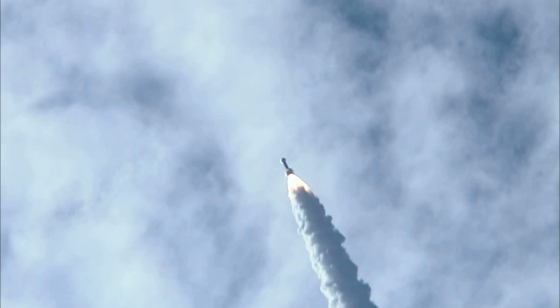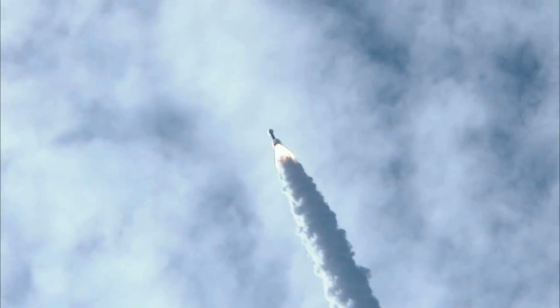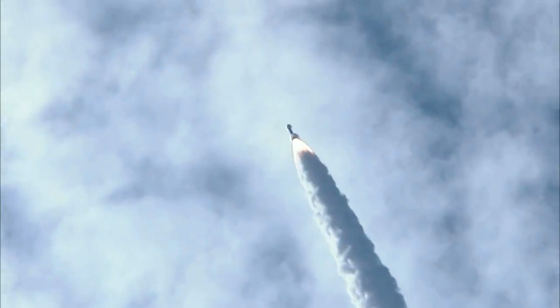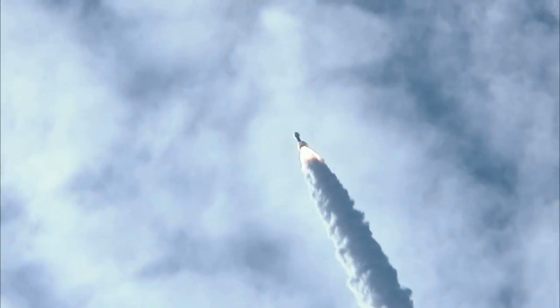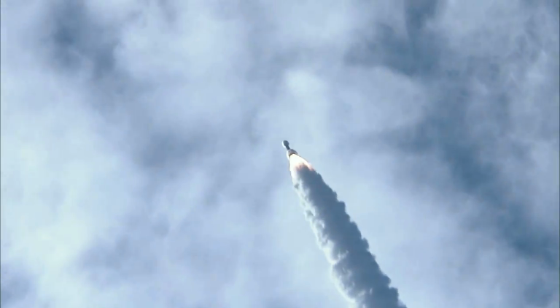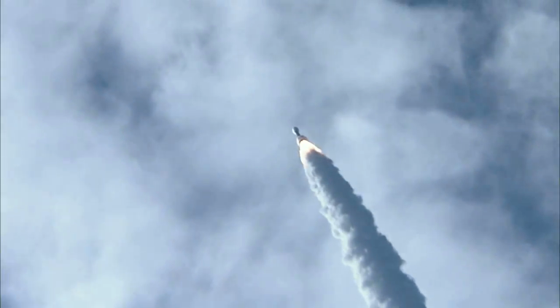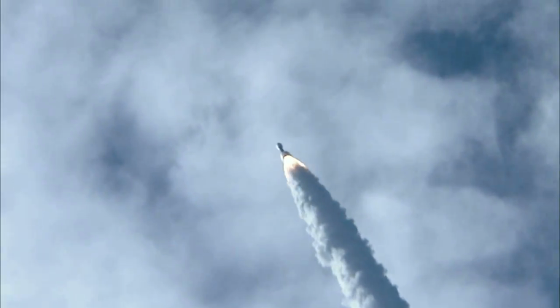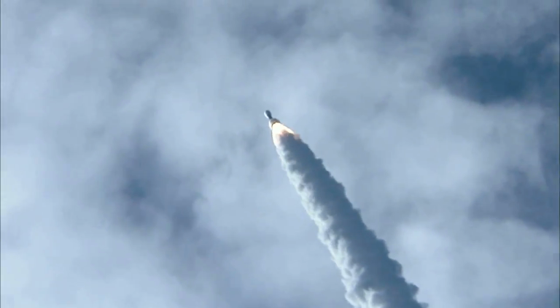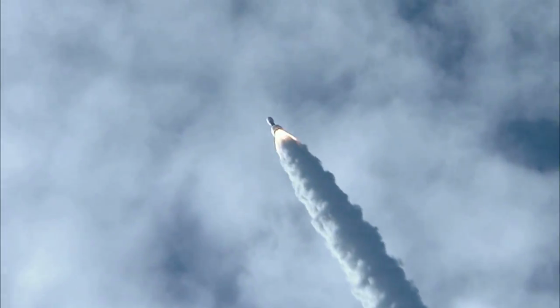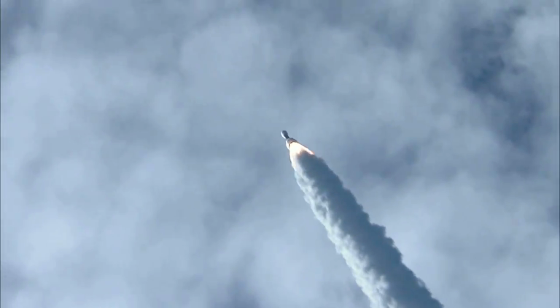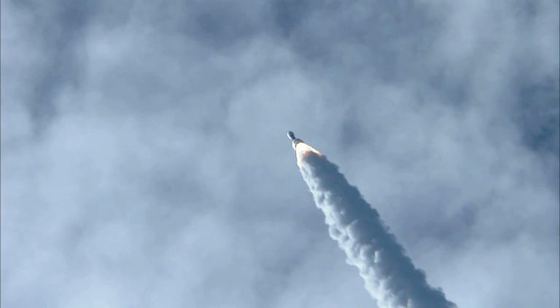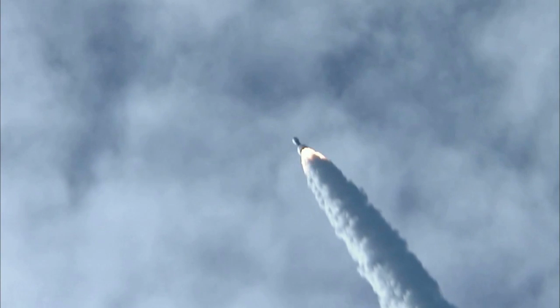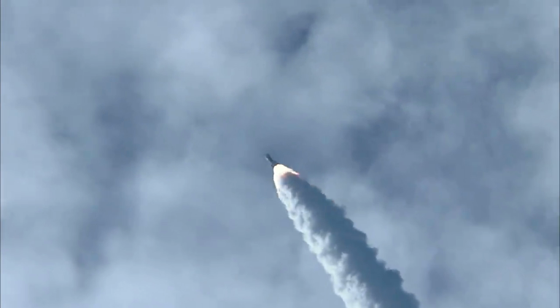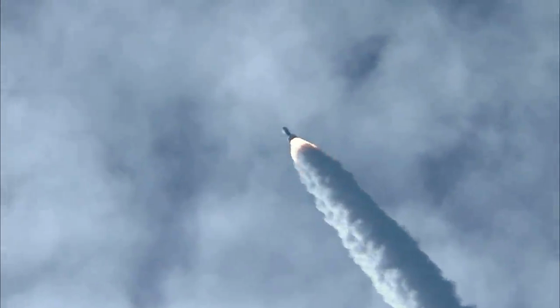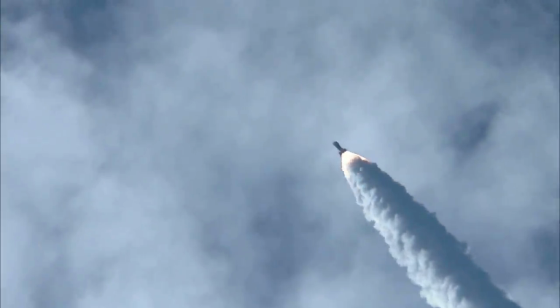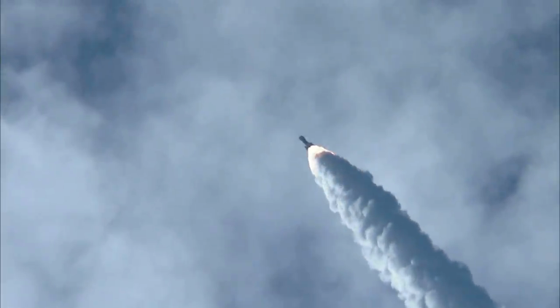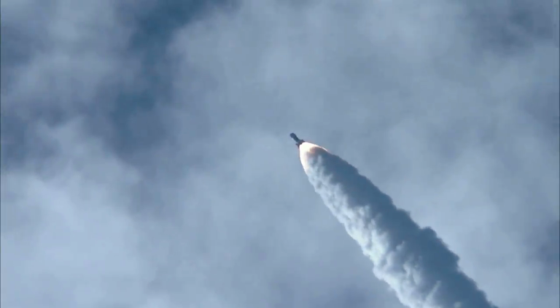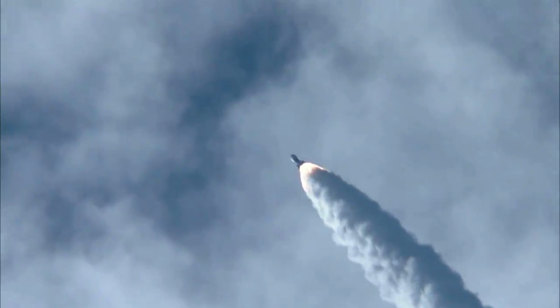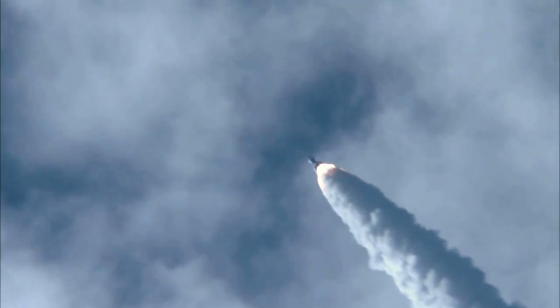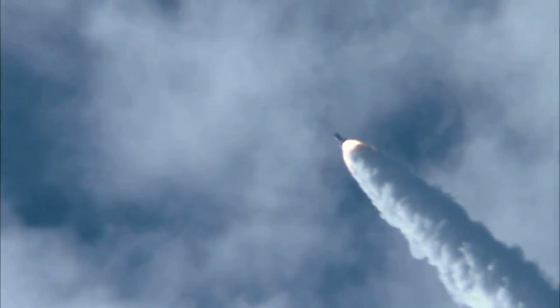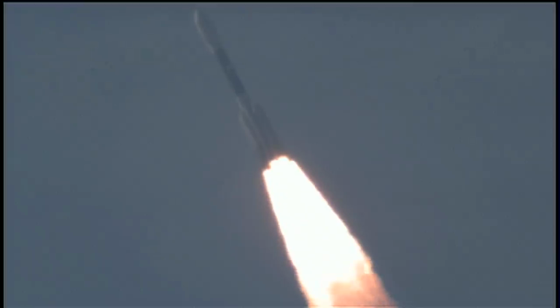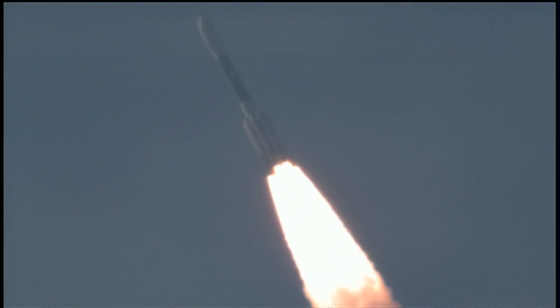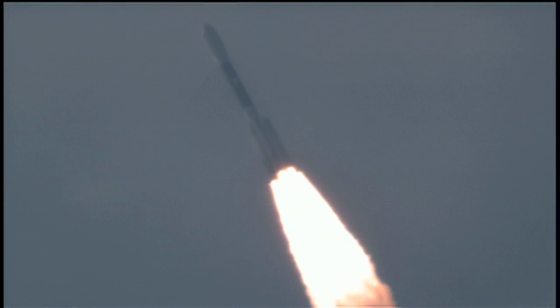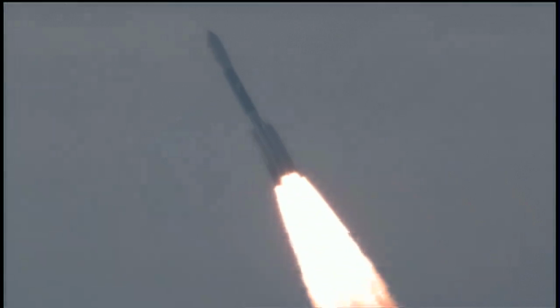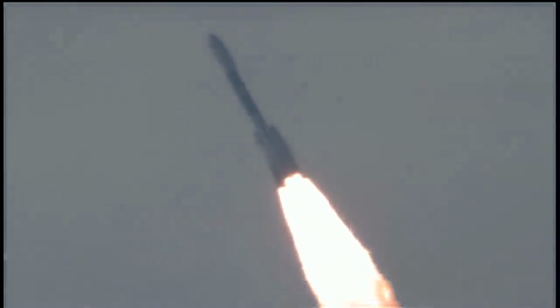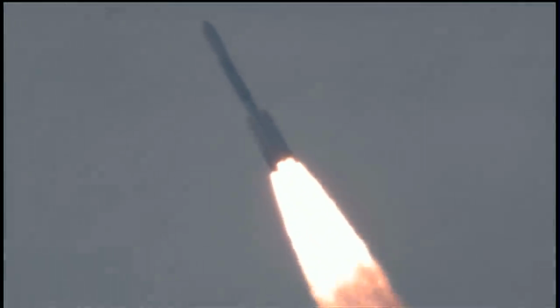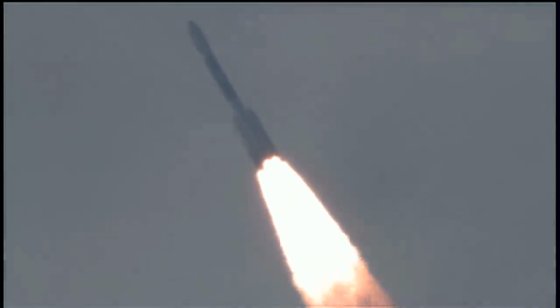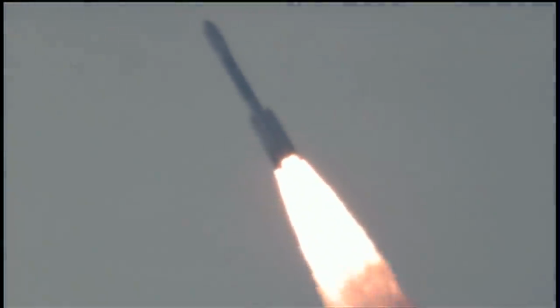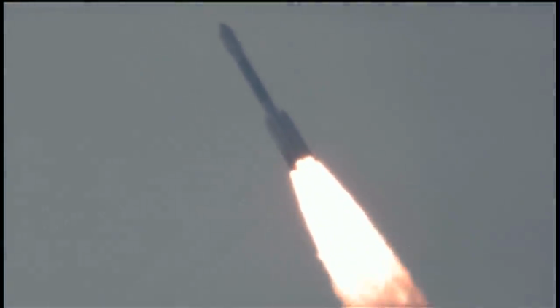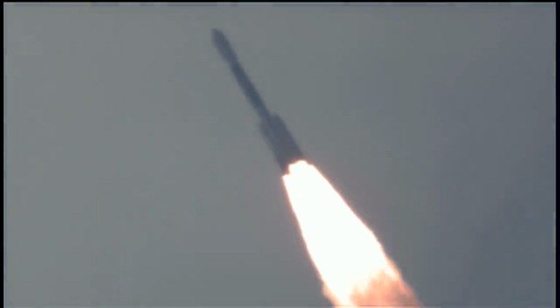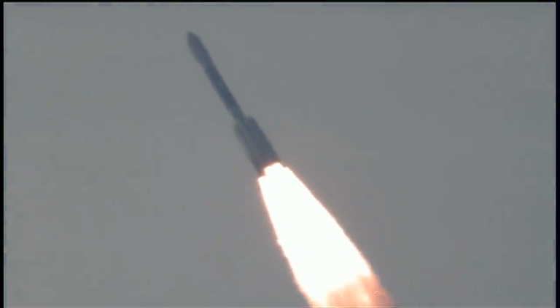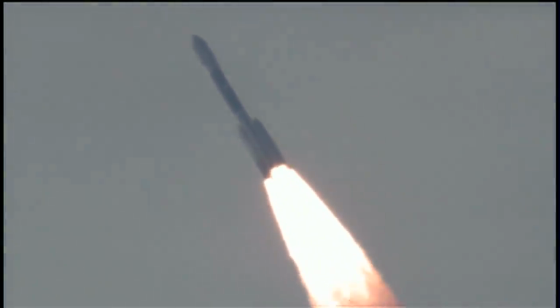Coming up on 29 seconds. Mark, 29 seconds. Mach 1 — vehicle now going transonic. 35 seconds in. 38 seconds in. Max-Q, maximum dynamic pressure on the vehicle.